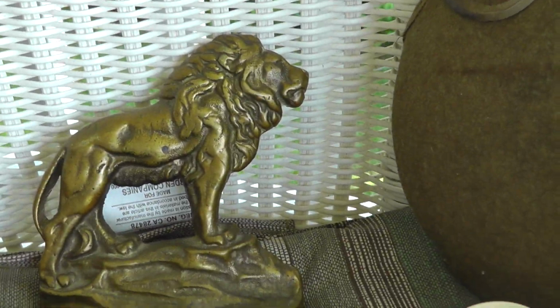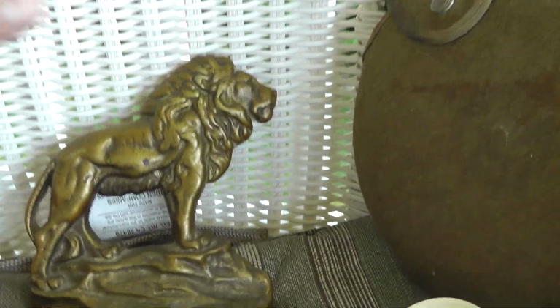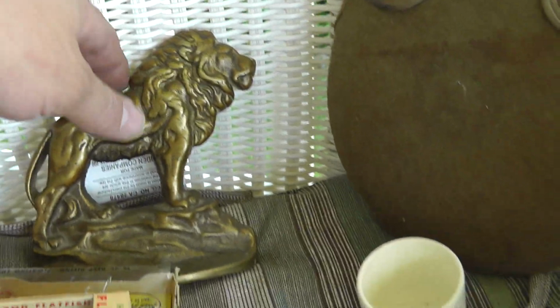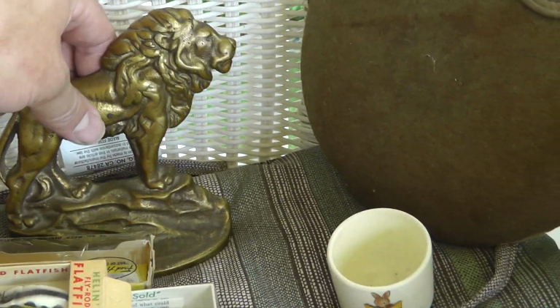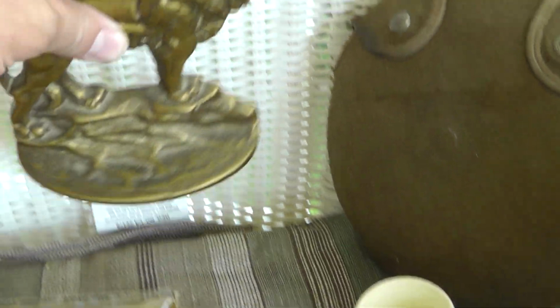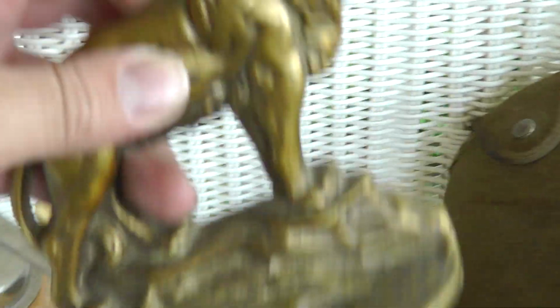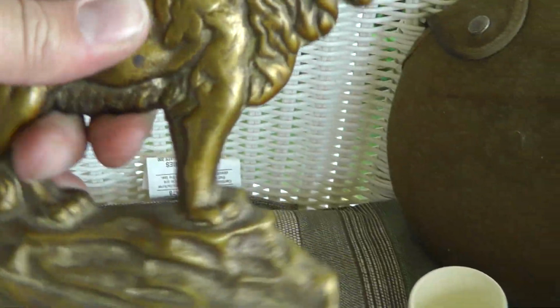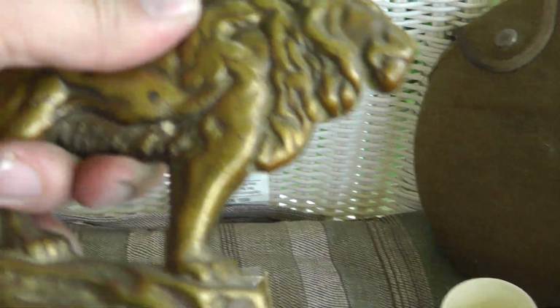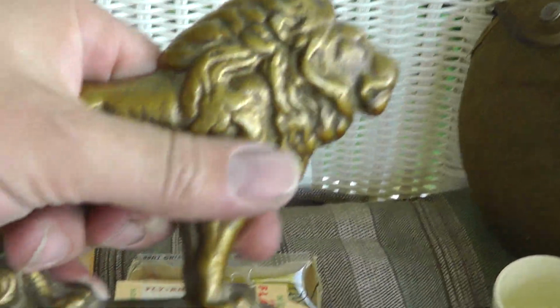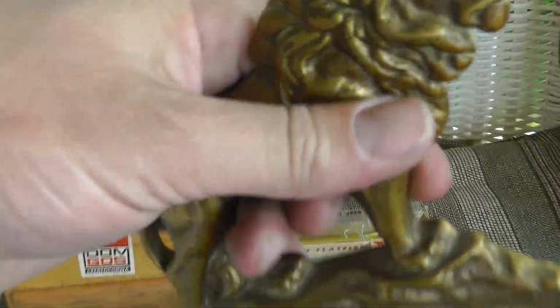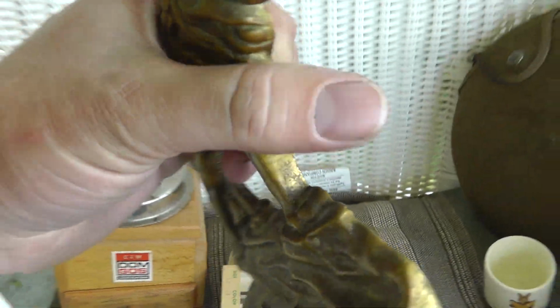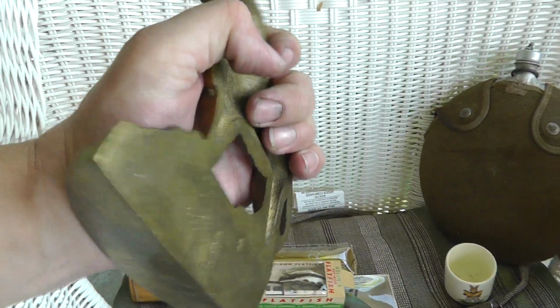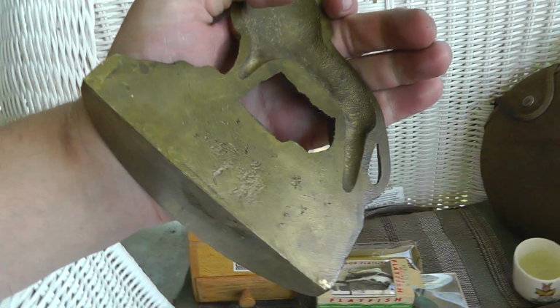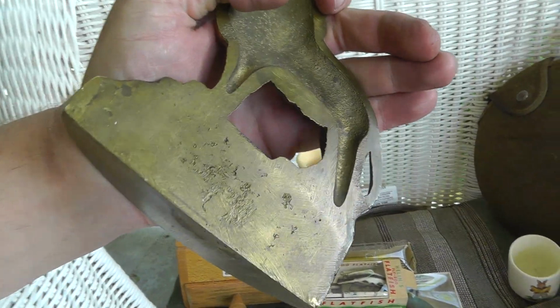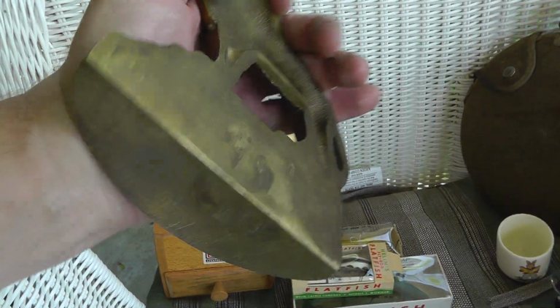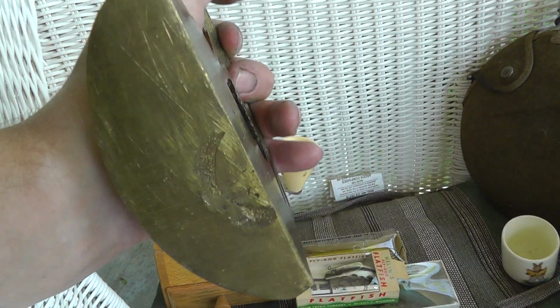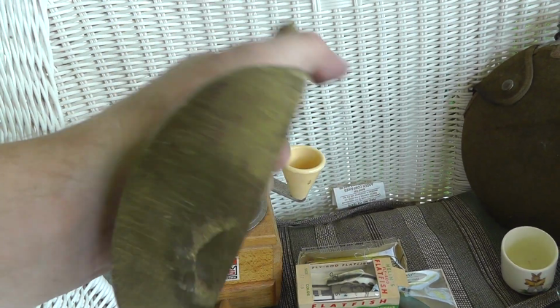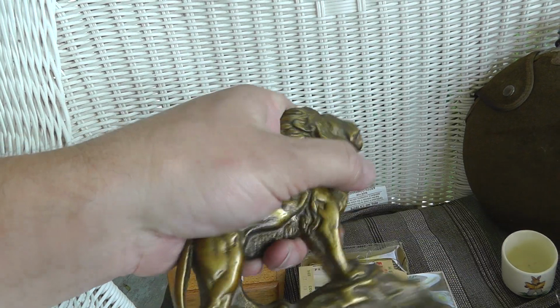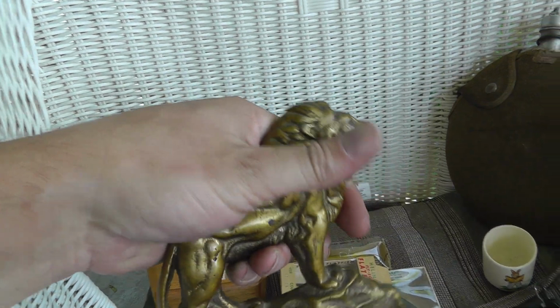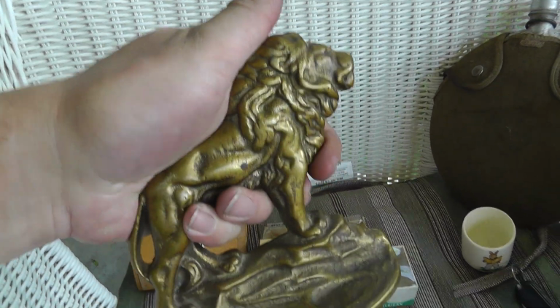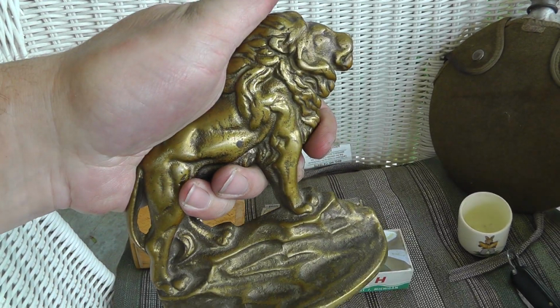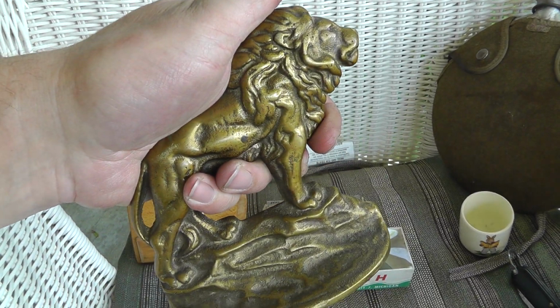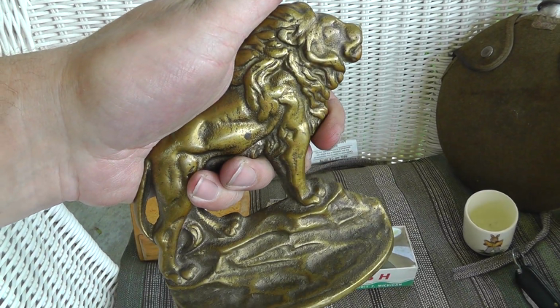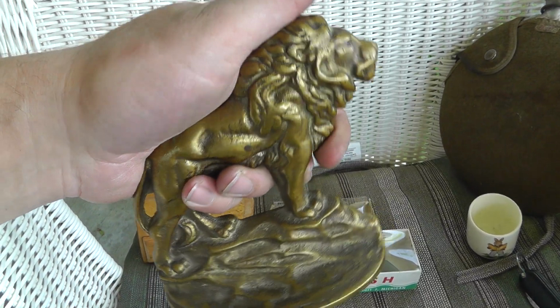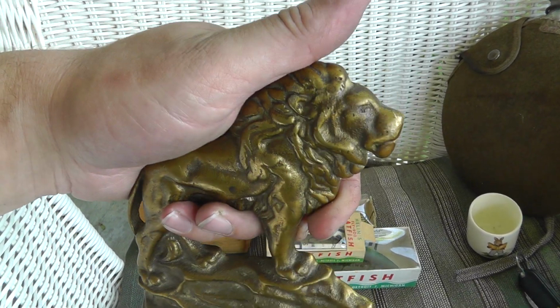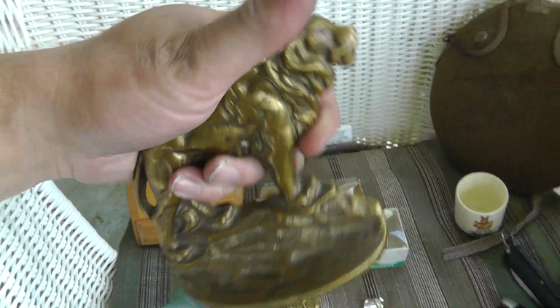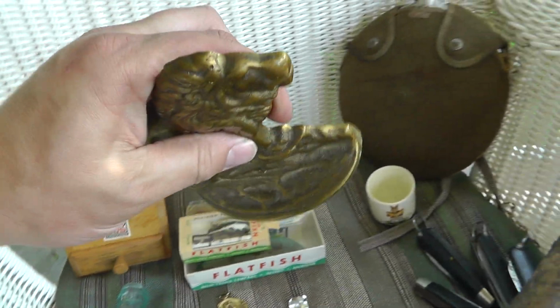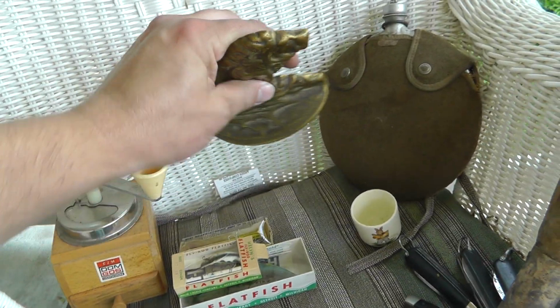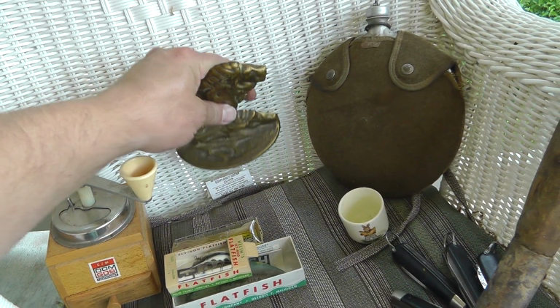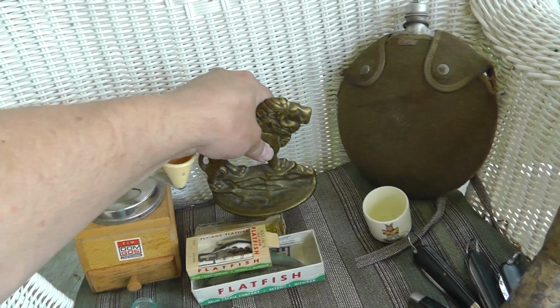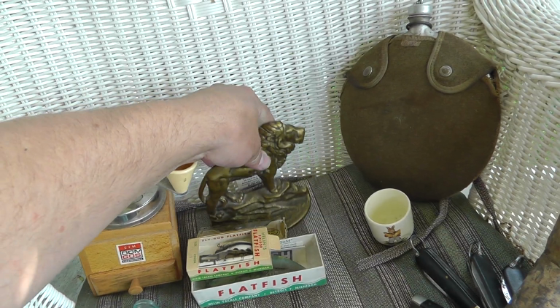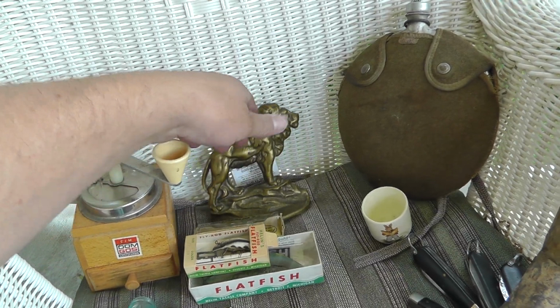Brass lion bookend. No markings or anything. Nice solid brass. I'm thinking that's probably a thirty dollar piece. It was five.